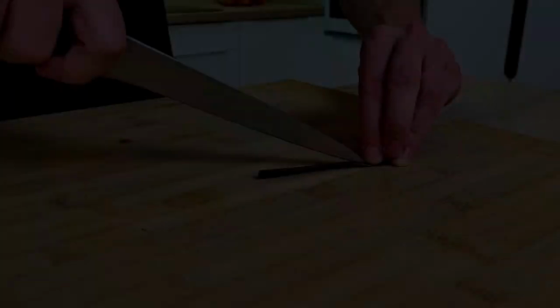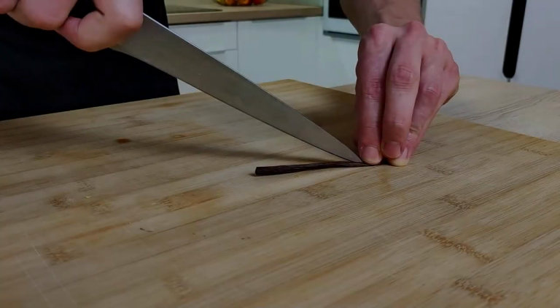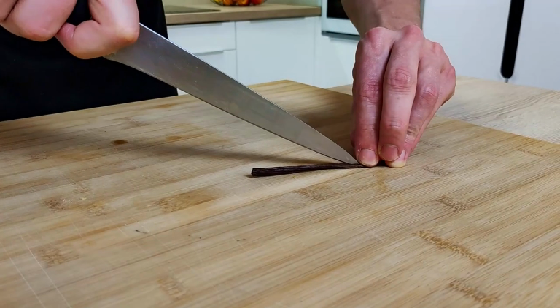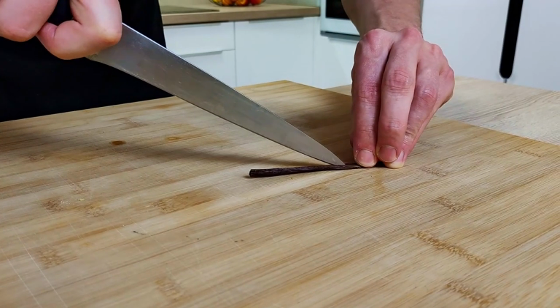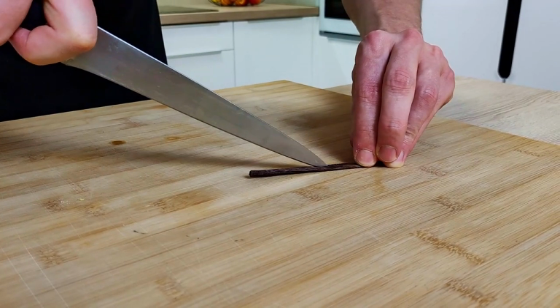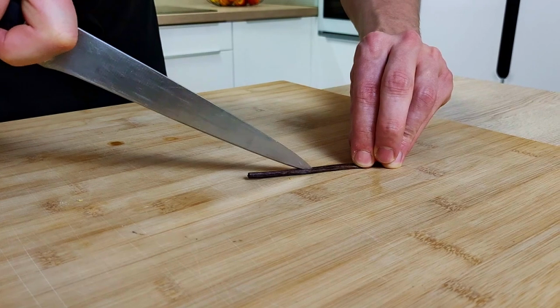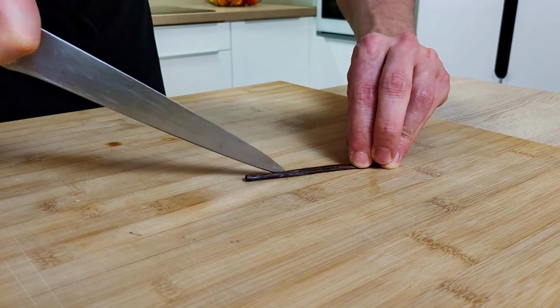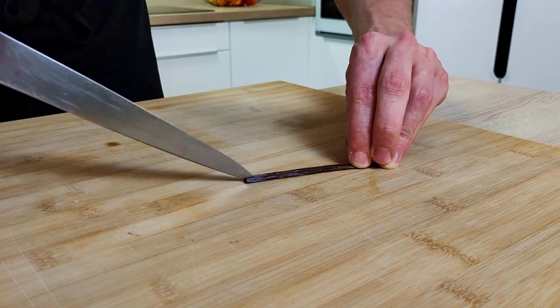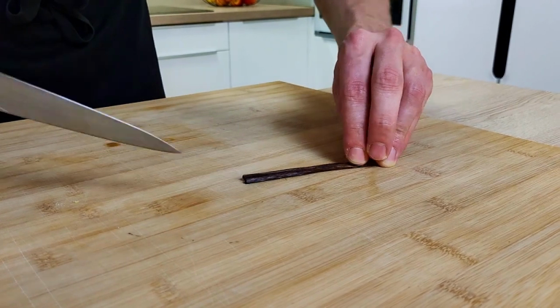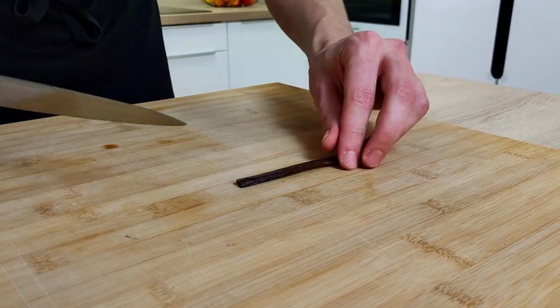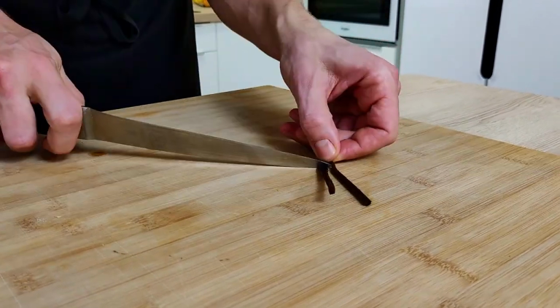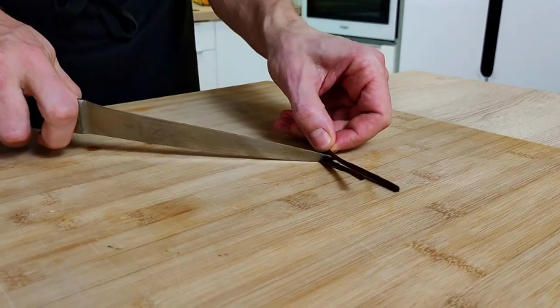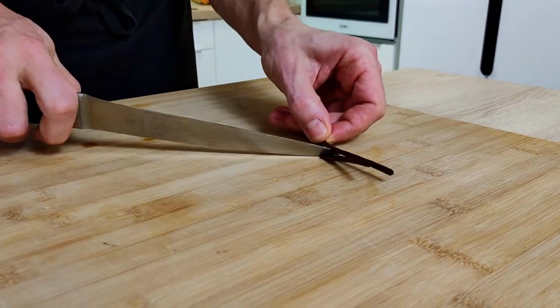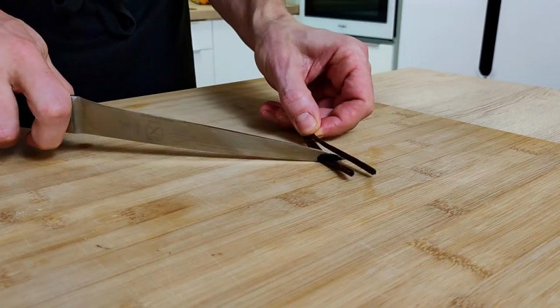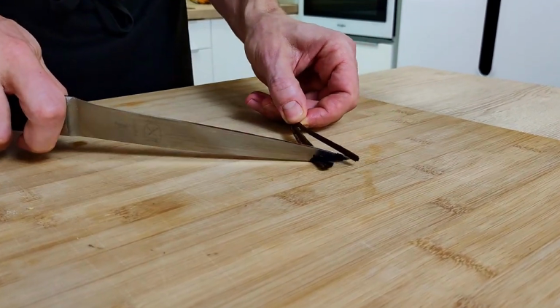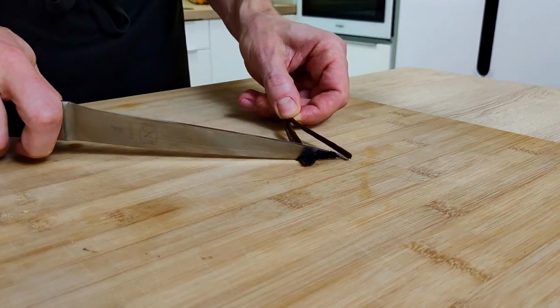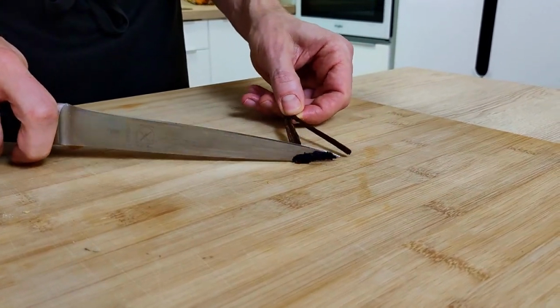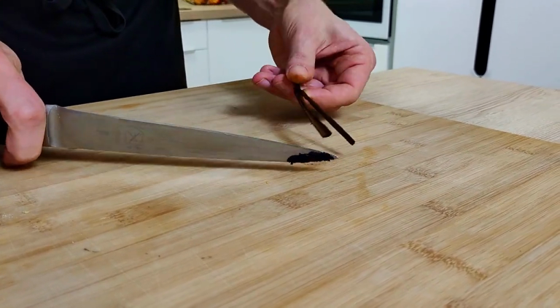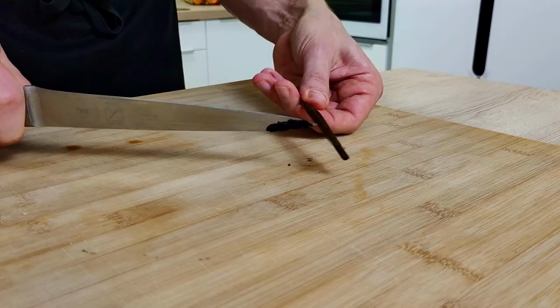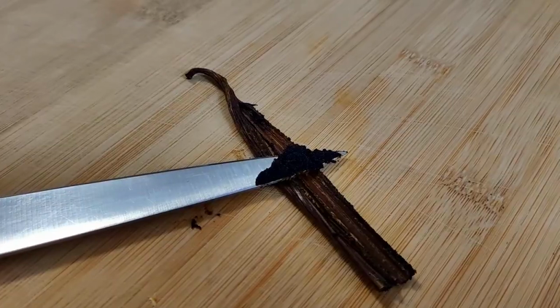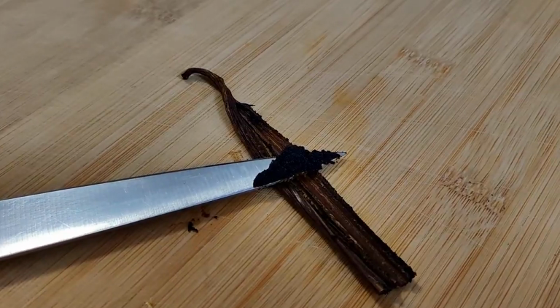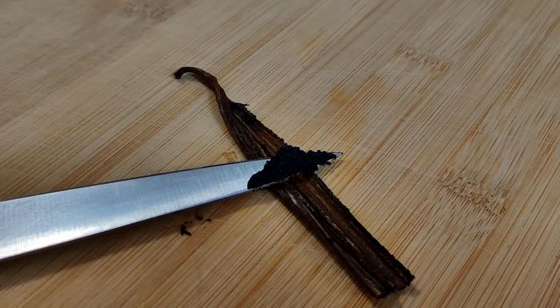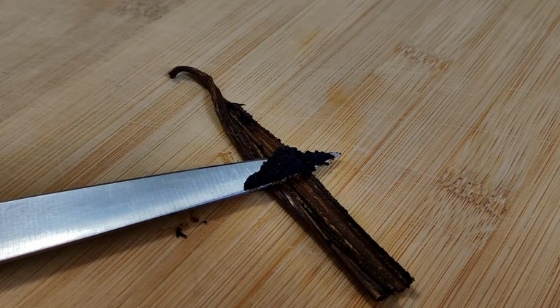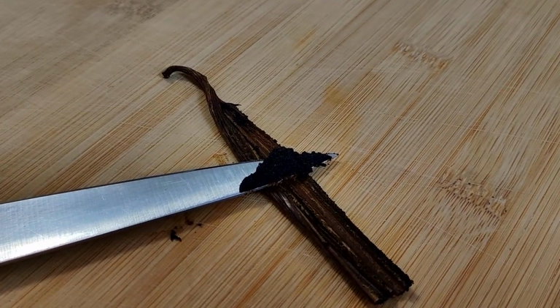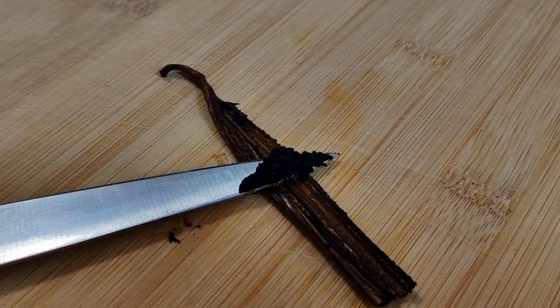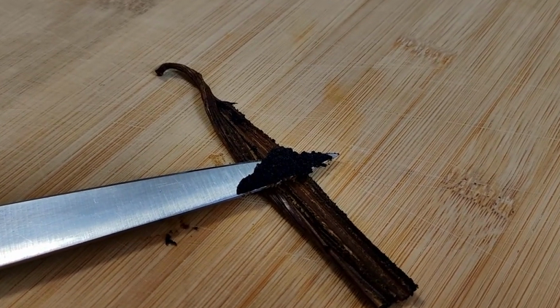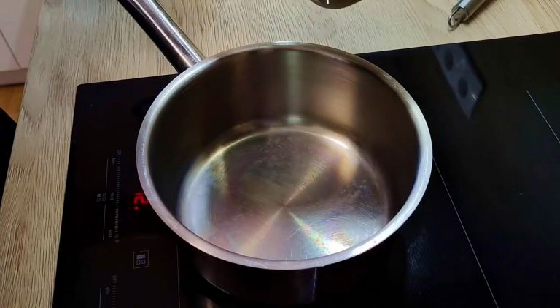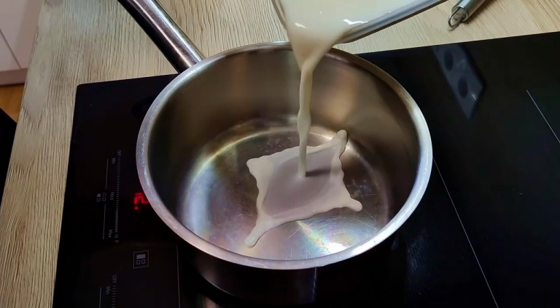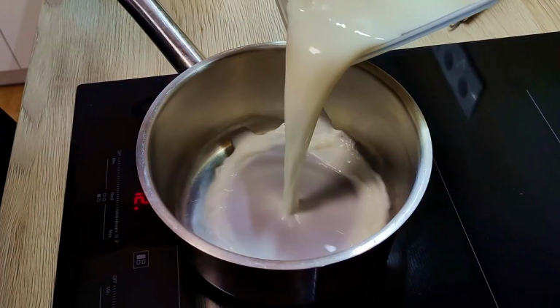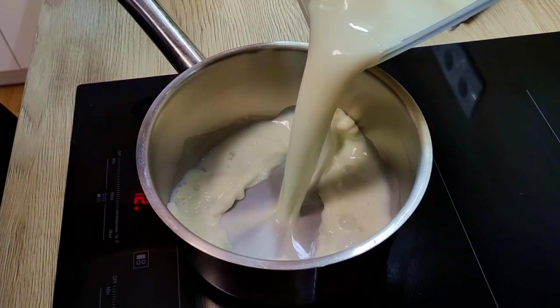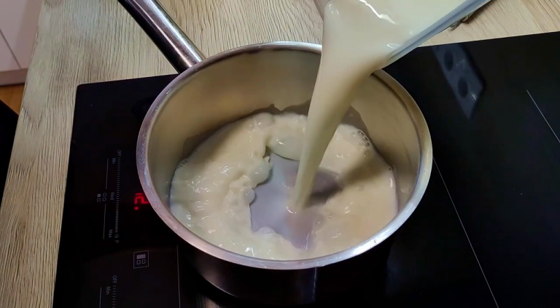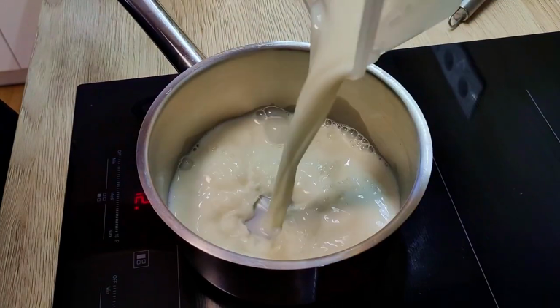The first thing you have to do is to cut the vanilla in half and scrape the seeds out. Vanilla is optional in this recipe, you don't need to use it, but I like it so I will do it.